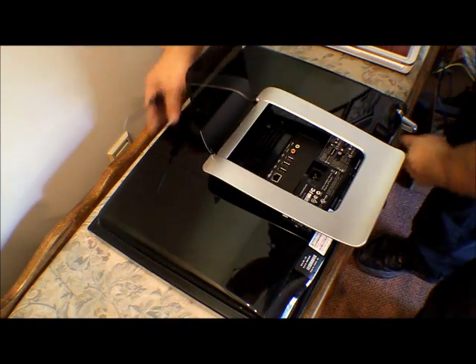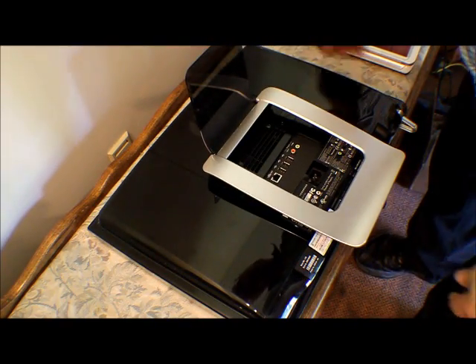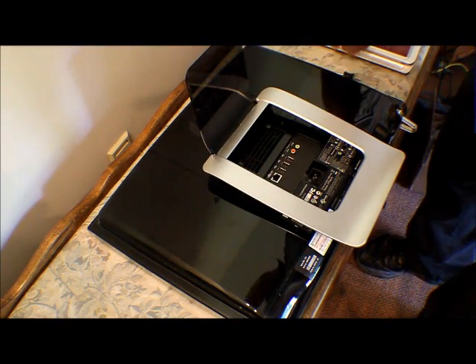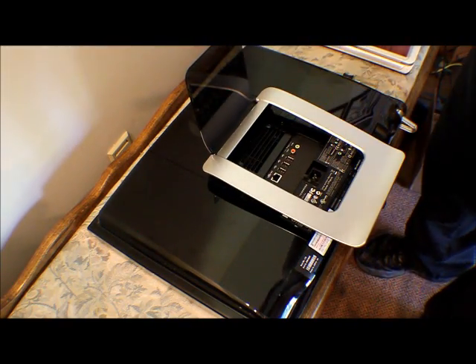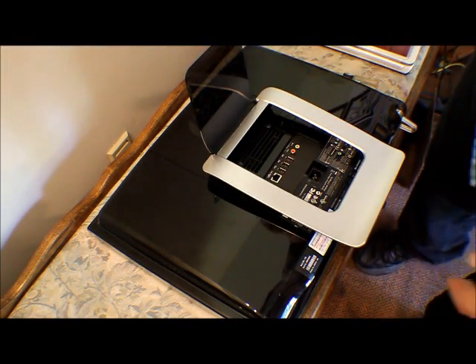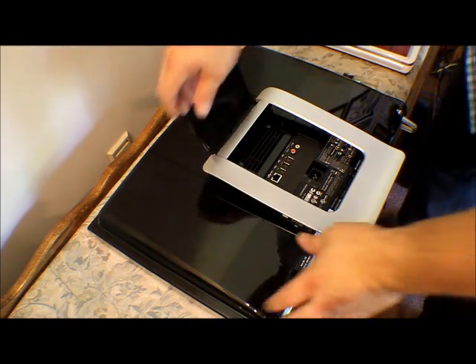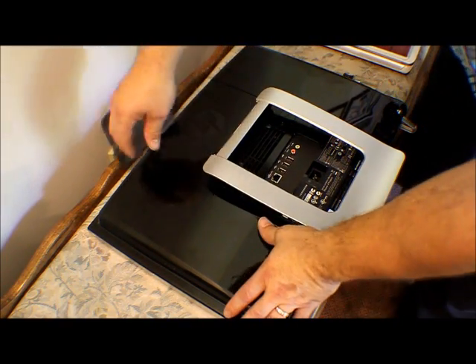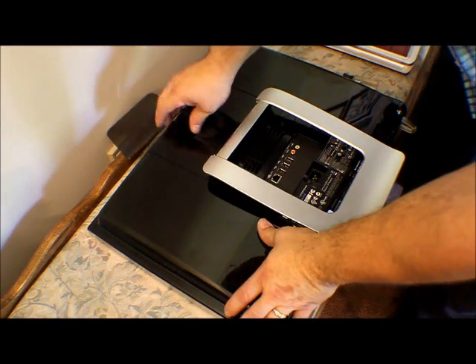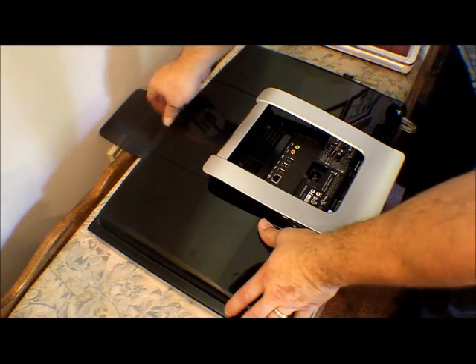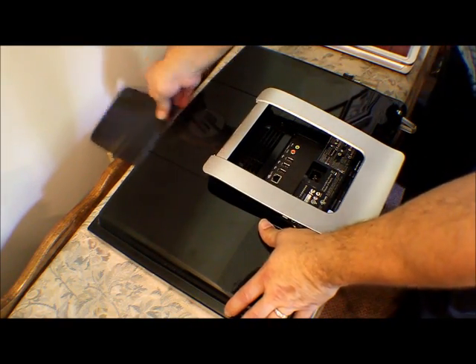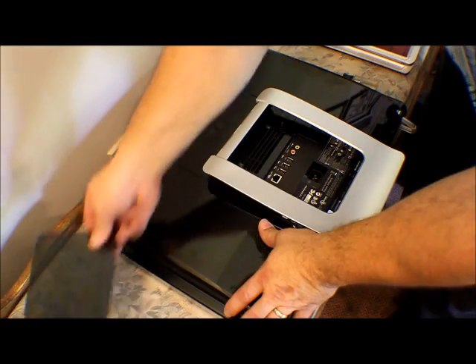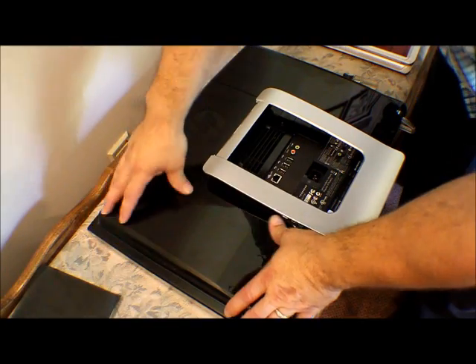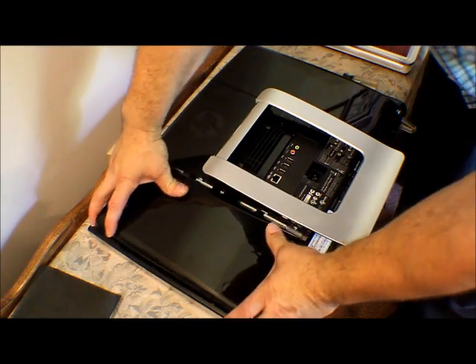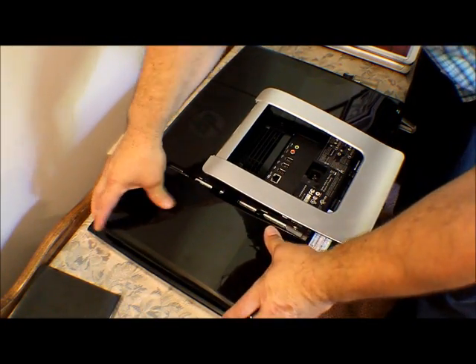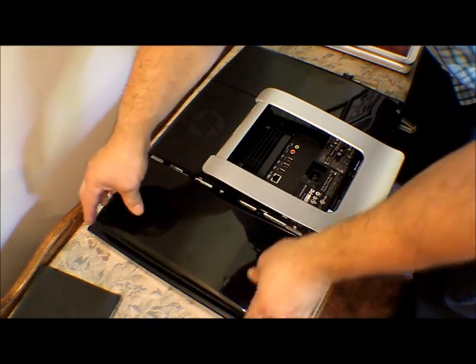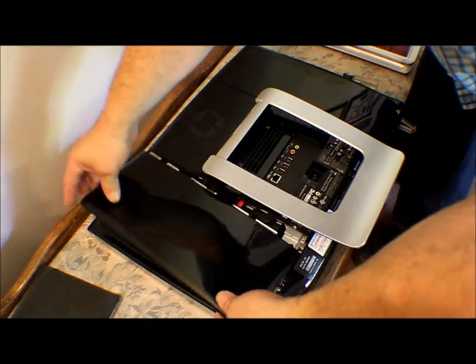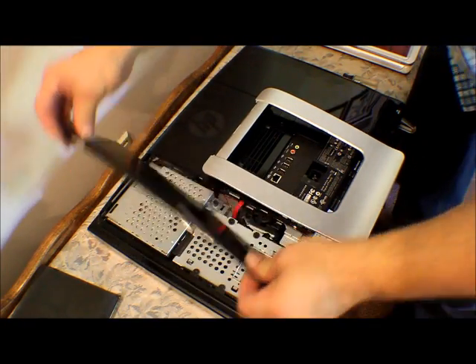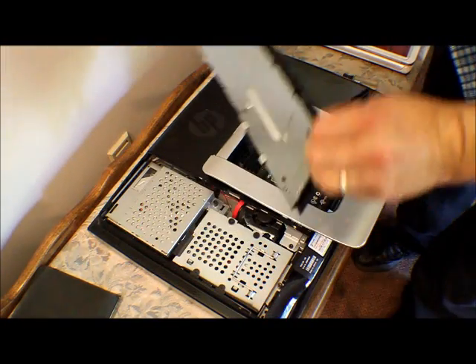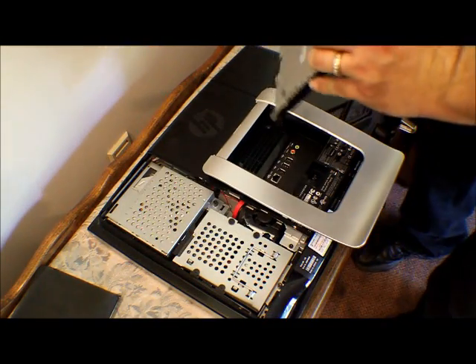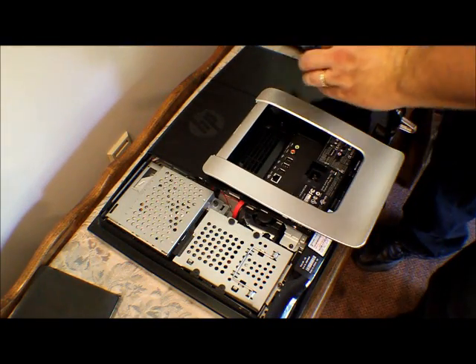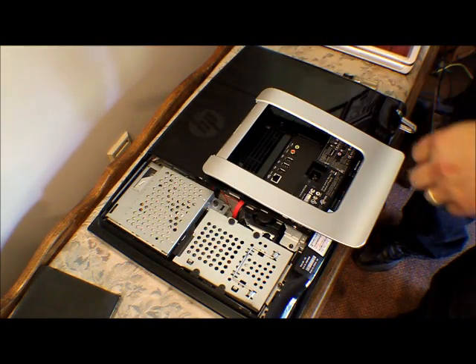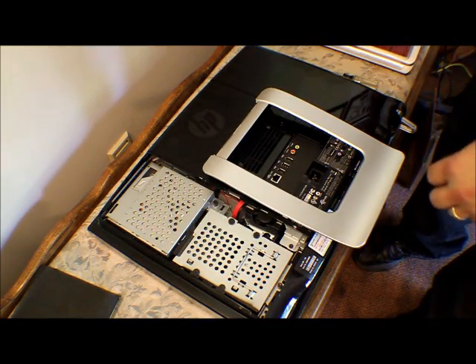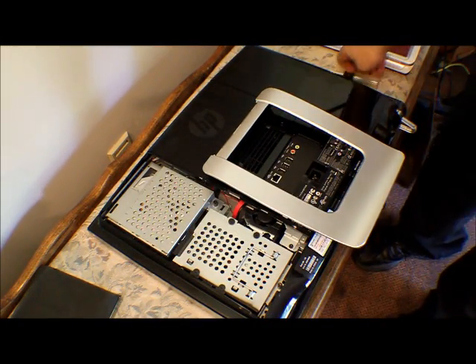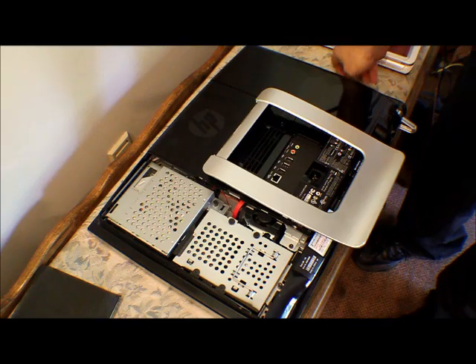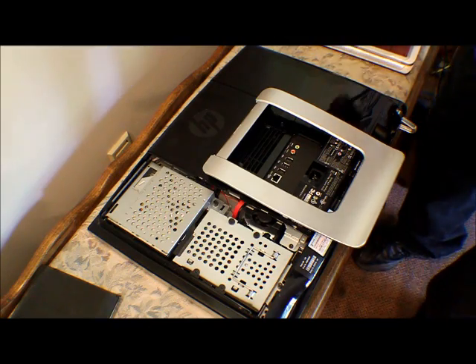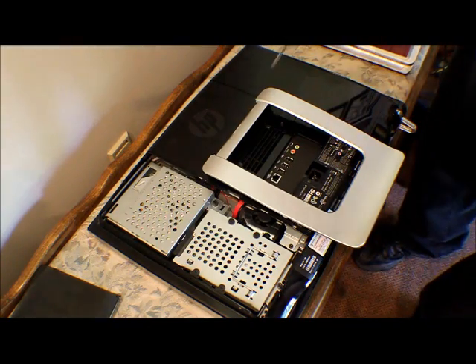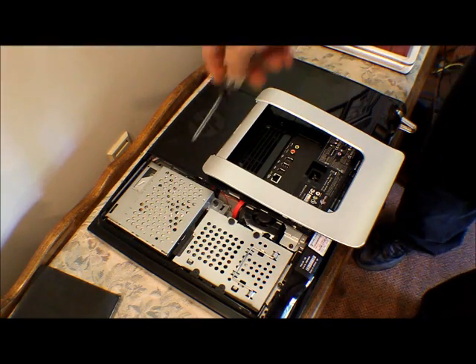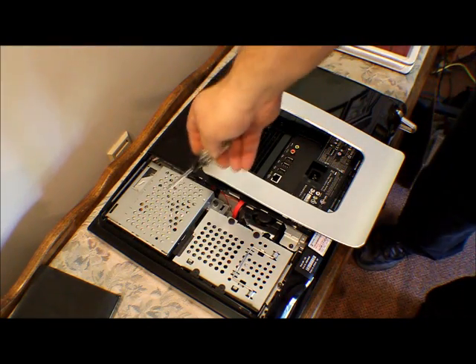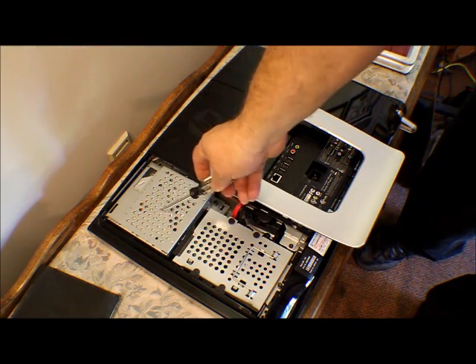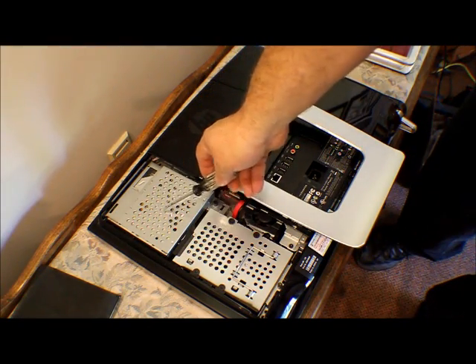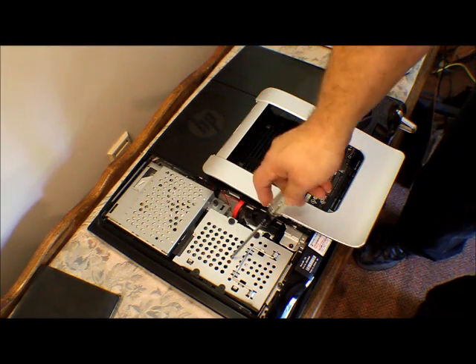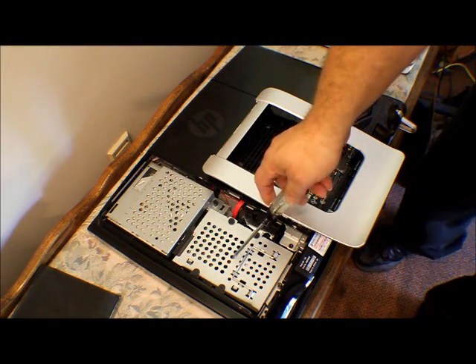What we're going to do is pry this off — no worries, that'll go back on. And right there, that's your CD-ROM drive, and that's the hard drive.